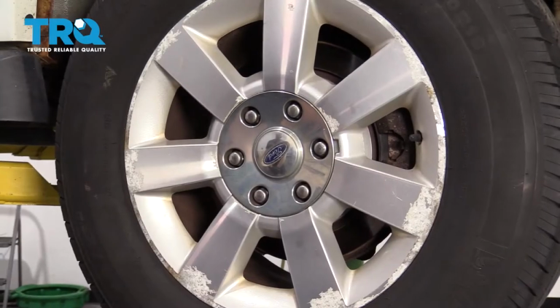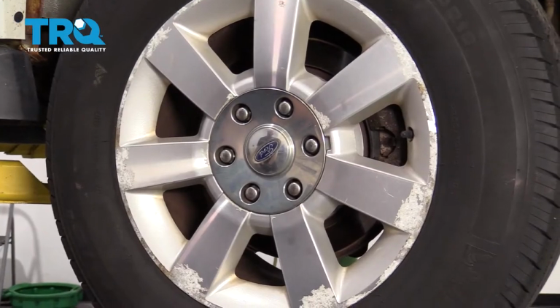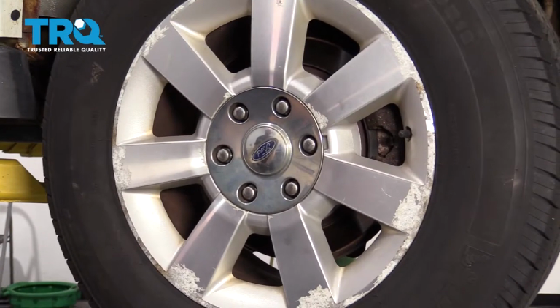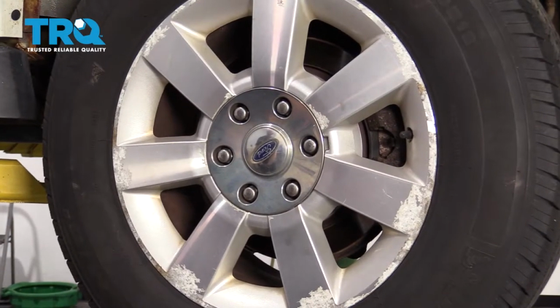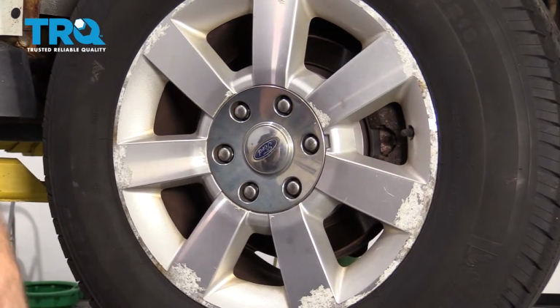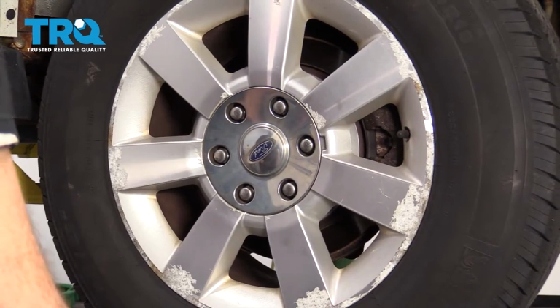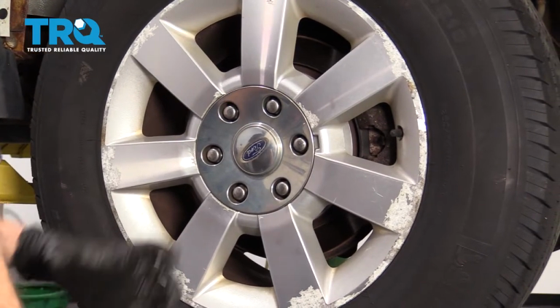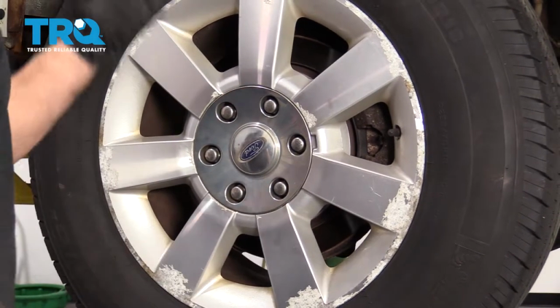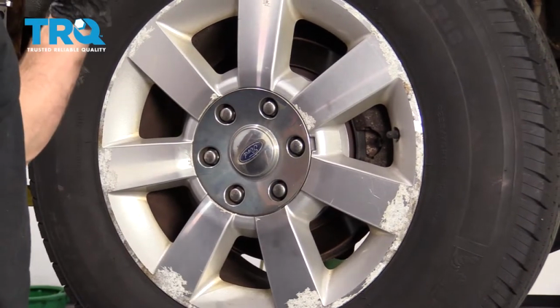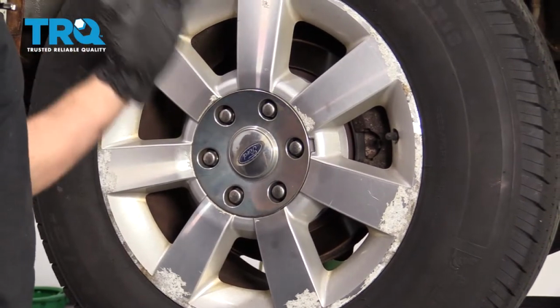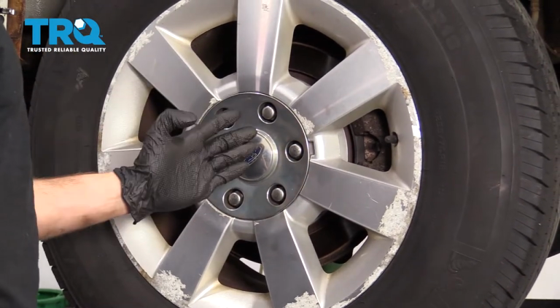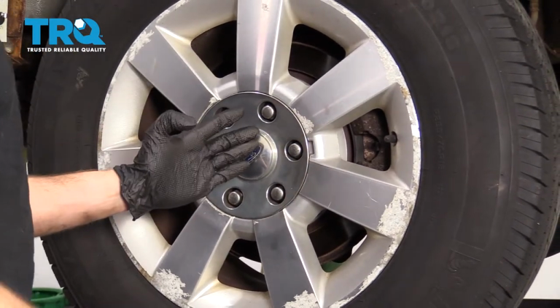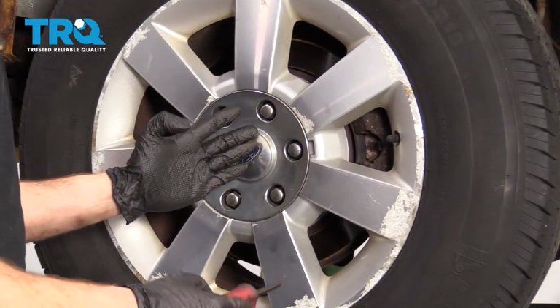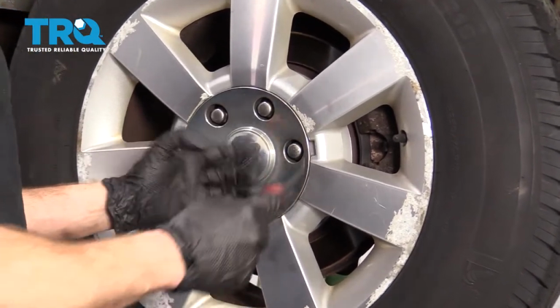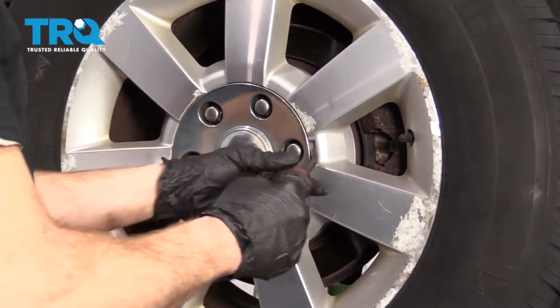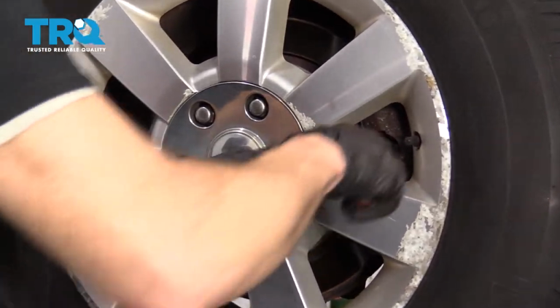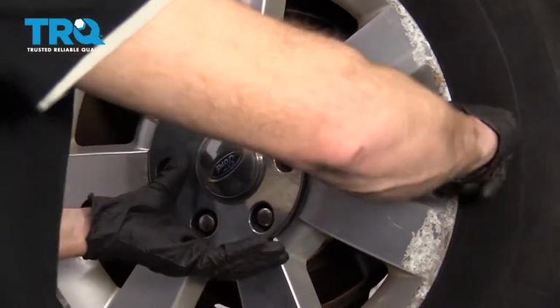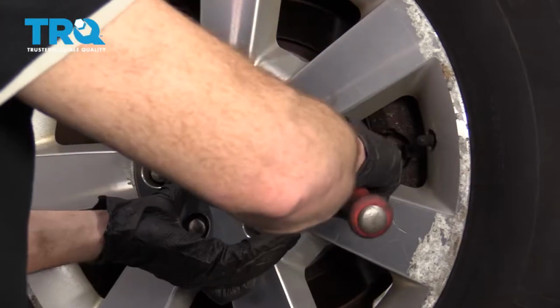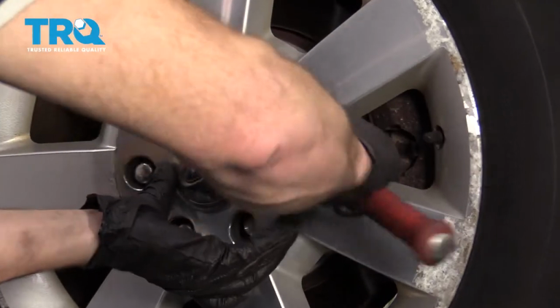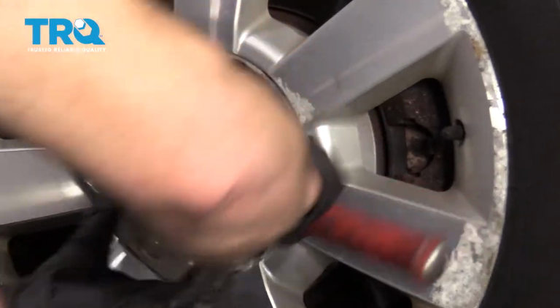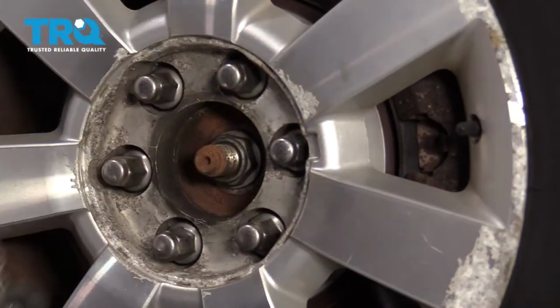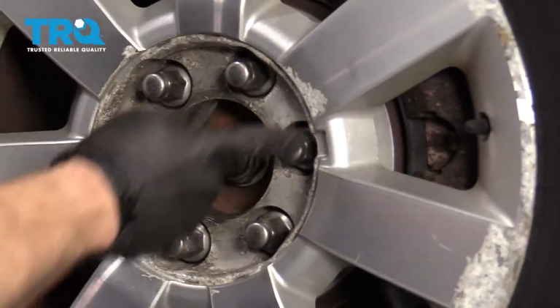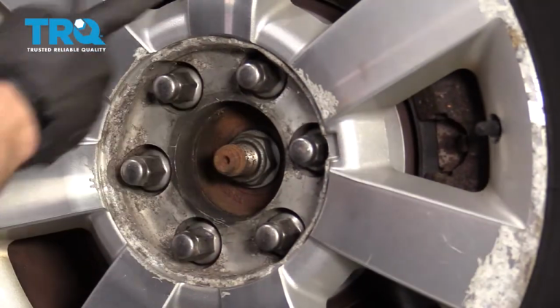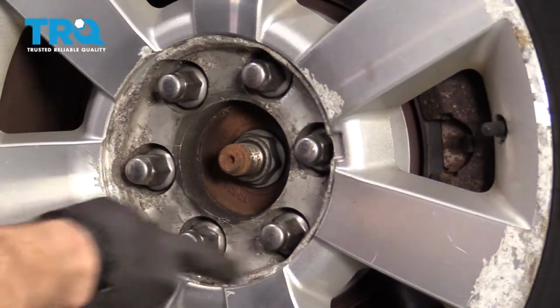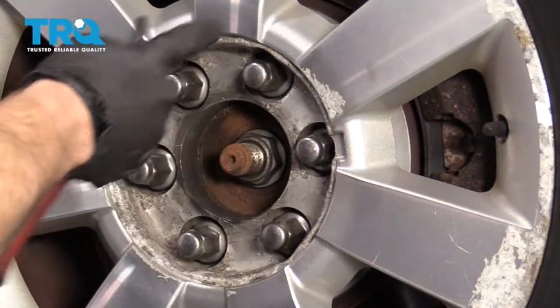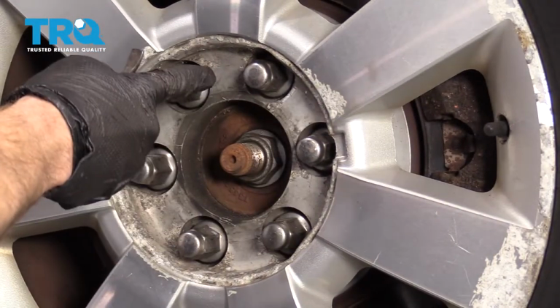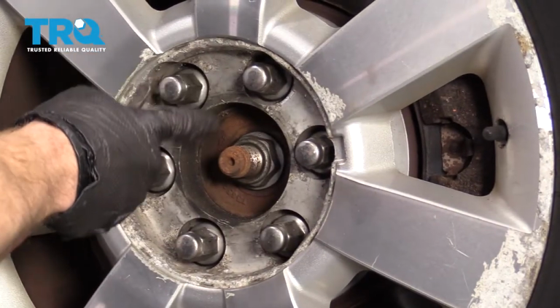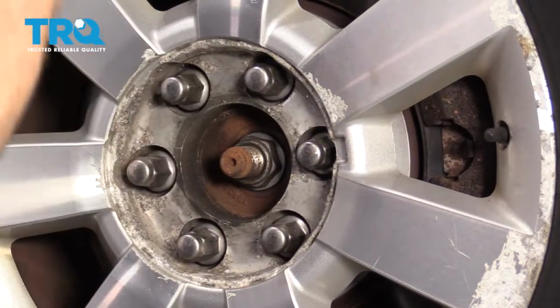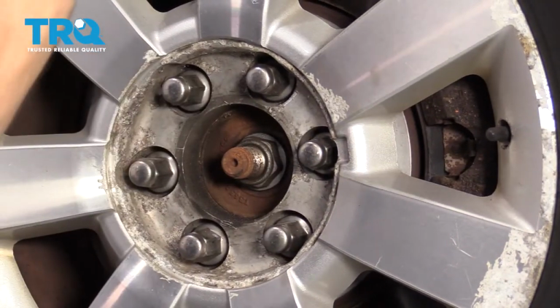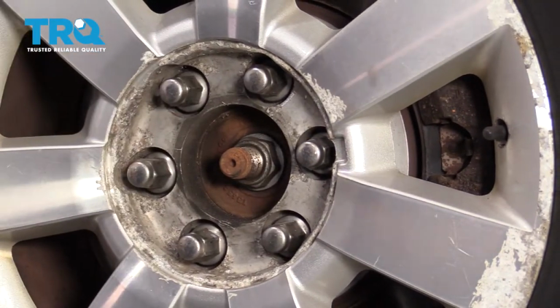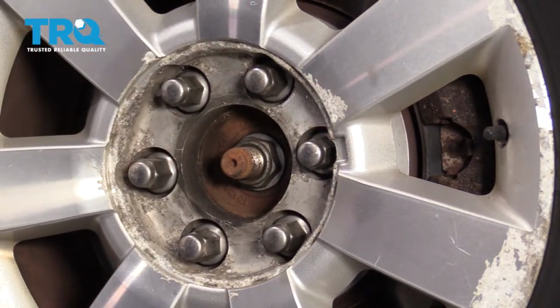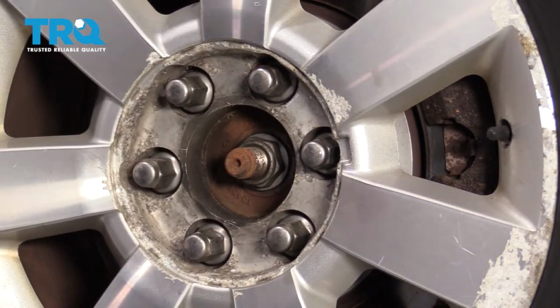All right, friends, to get started on our rear brake job, let's go ahead and safely raise and support the vehicle, remove our center cover, then remove all six lug nuts so we can get the wheel off.